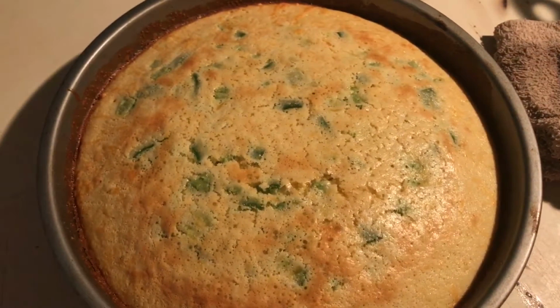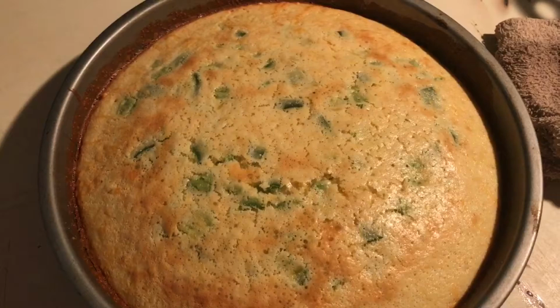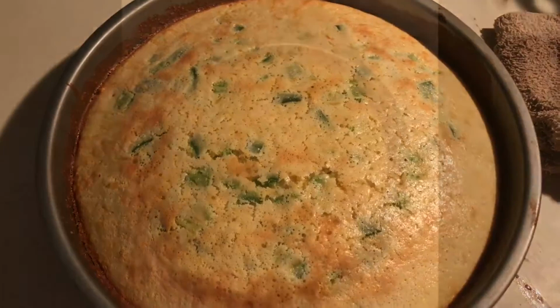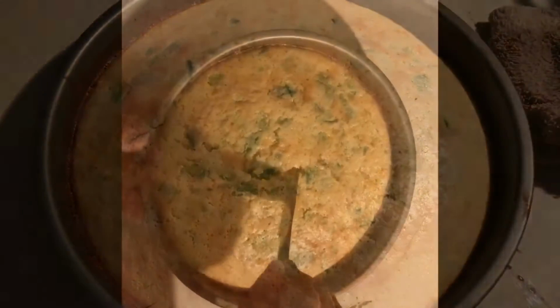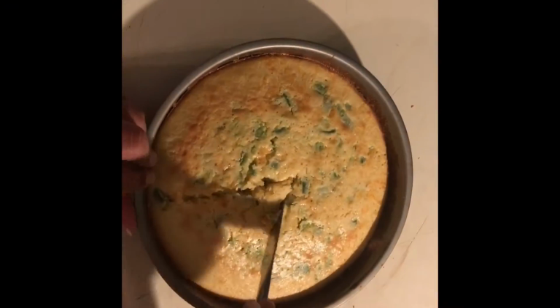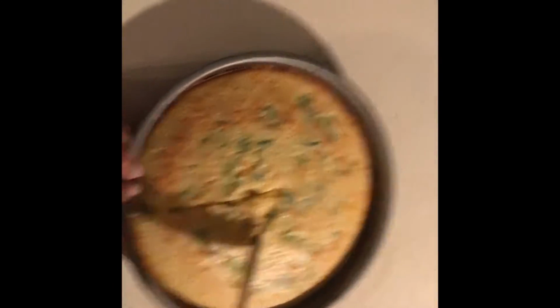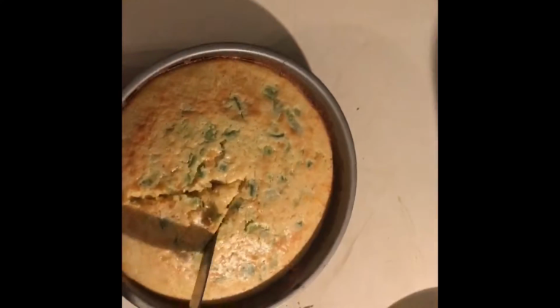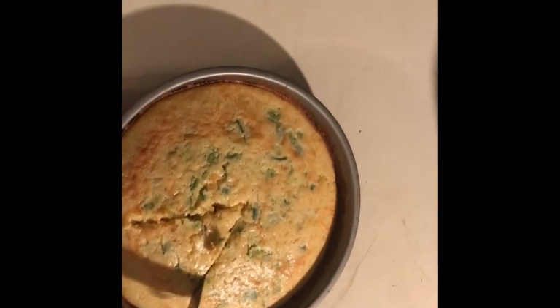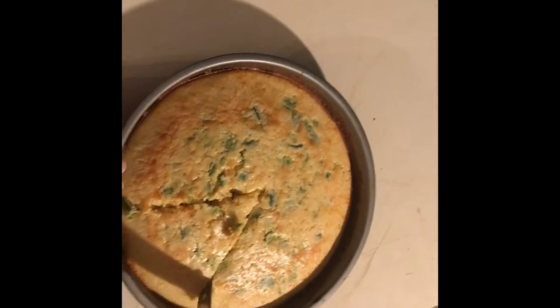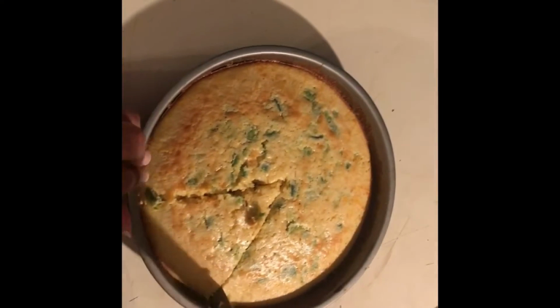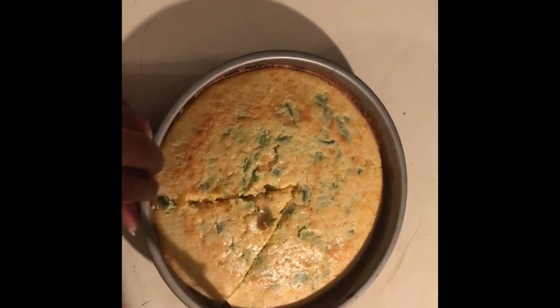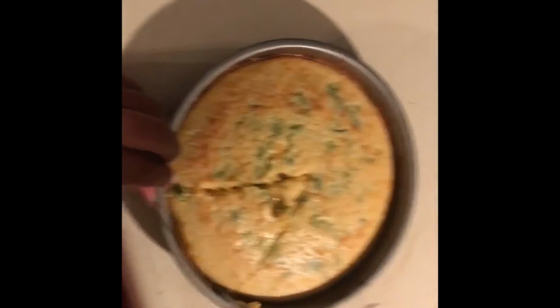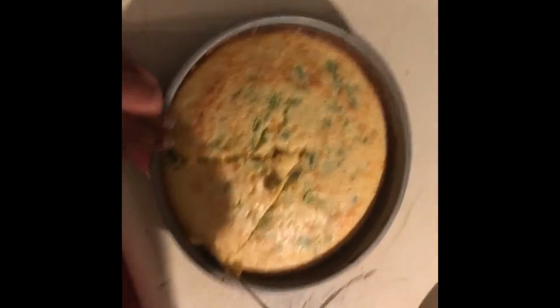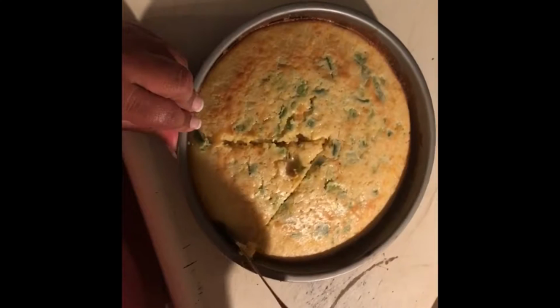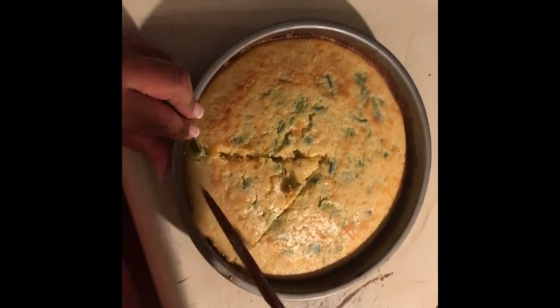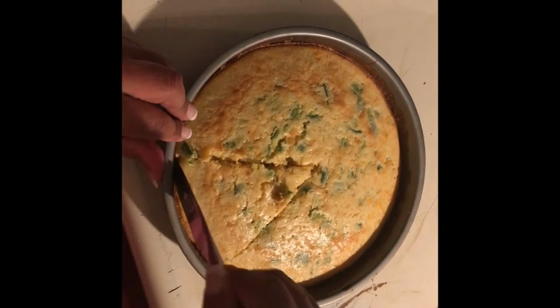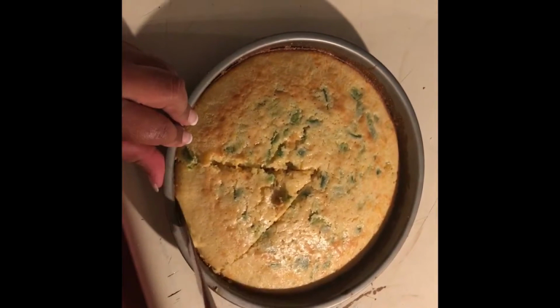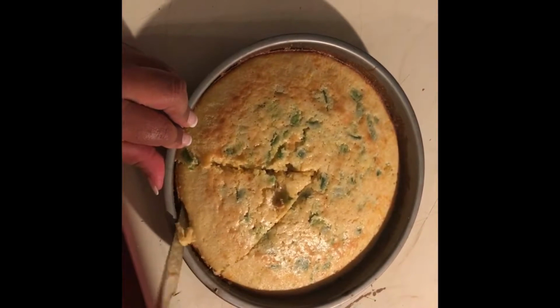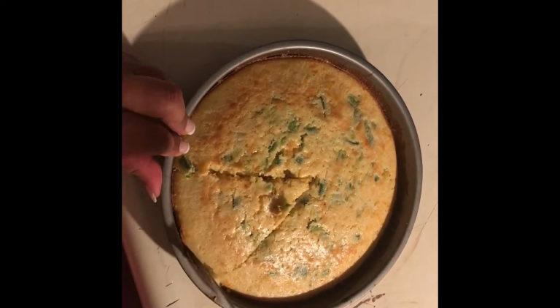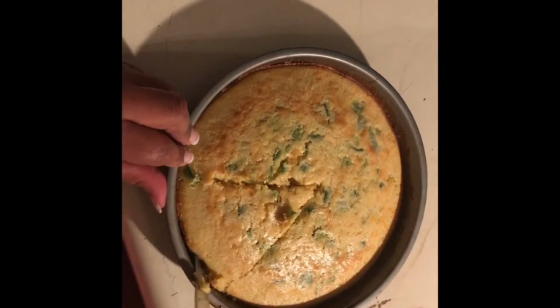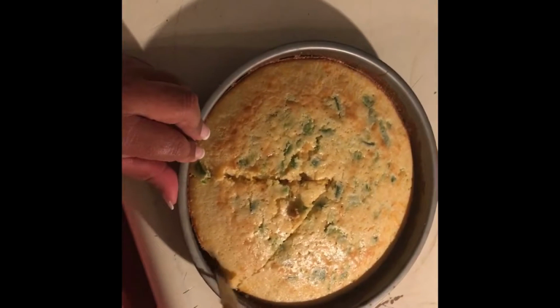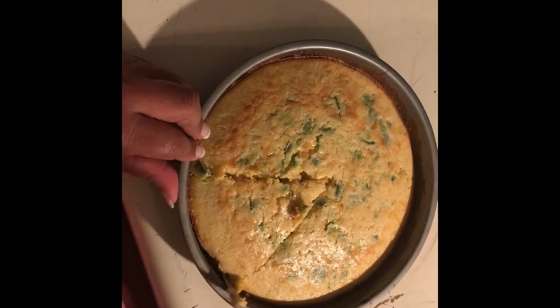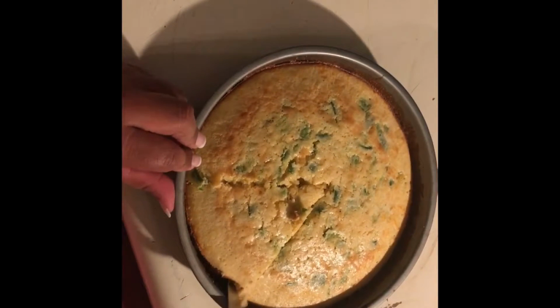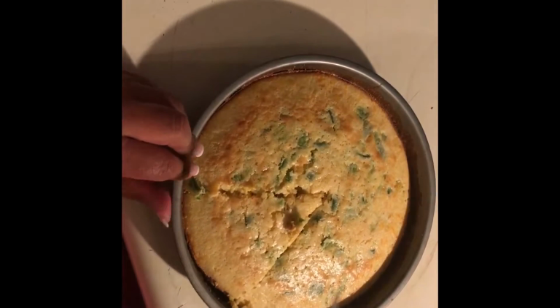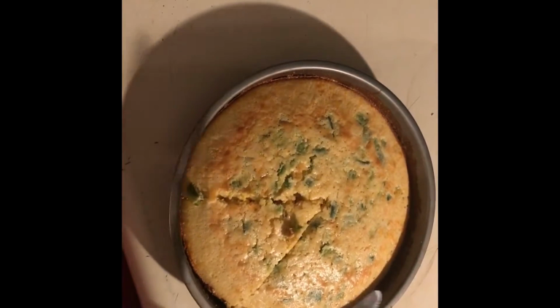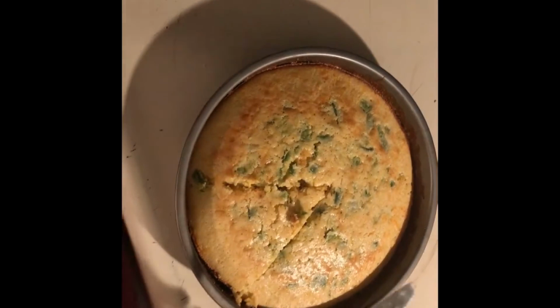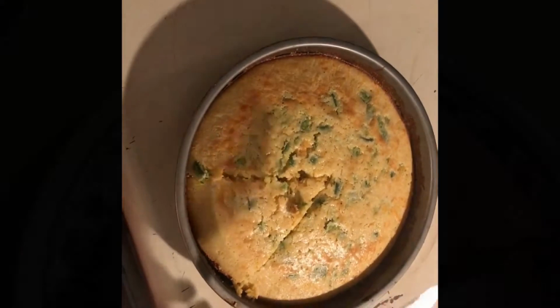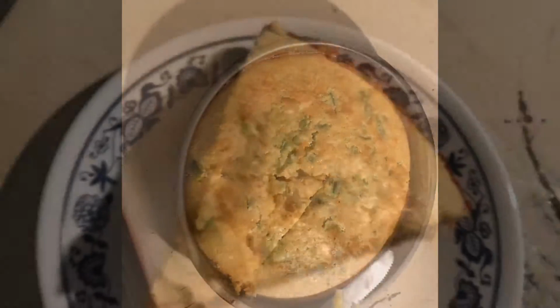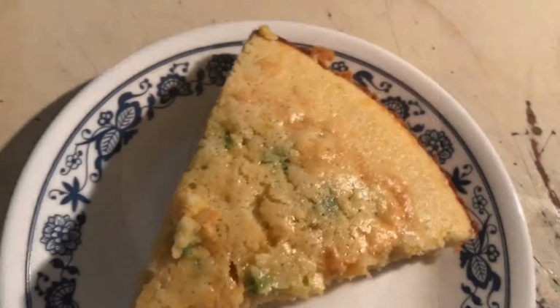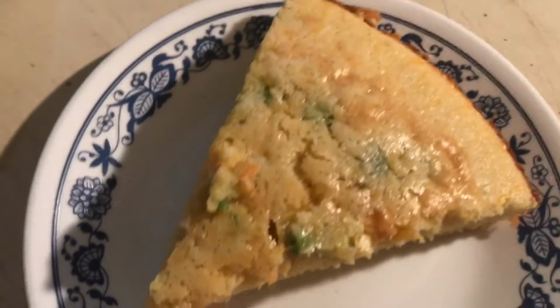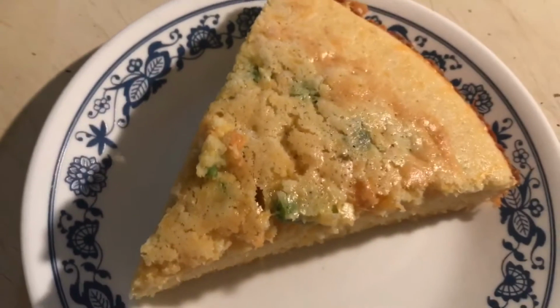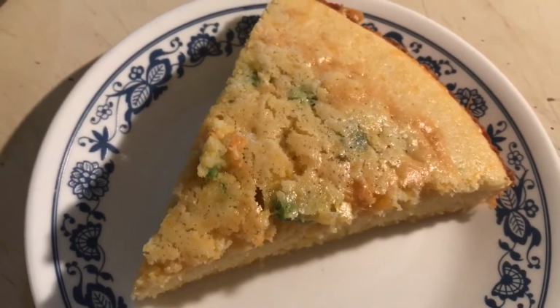Now if you like a sweeter version of this, go ahead and add two tablespoons of sugar to the mix, then add everything else, and you'll get this nice delicious cornbread with that cheese and jalapeño.